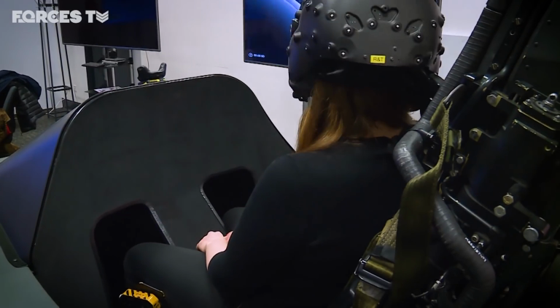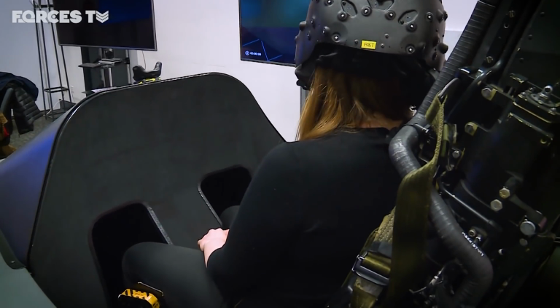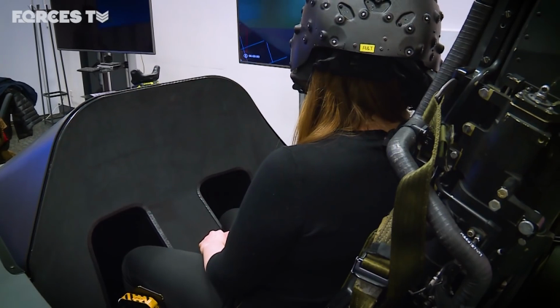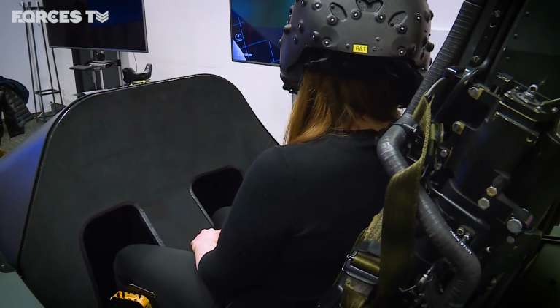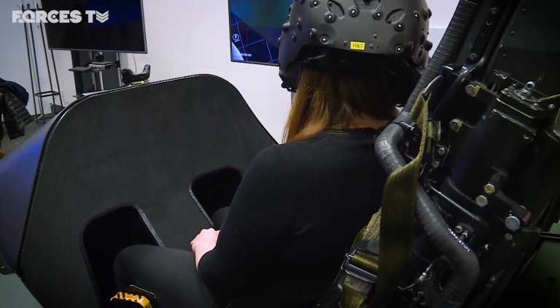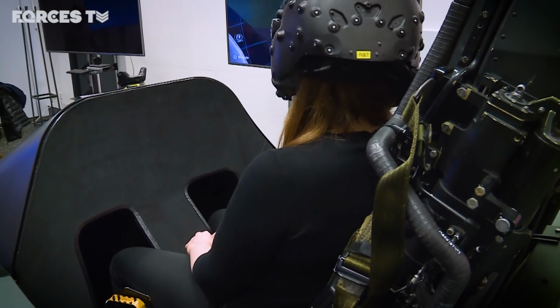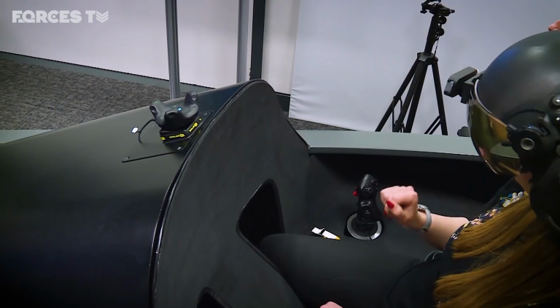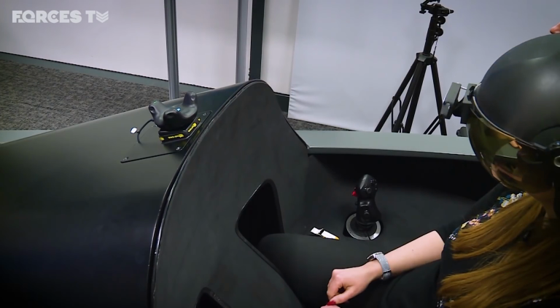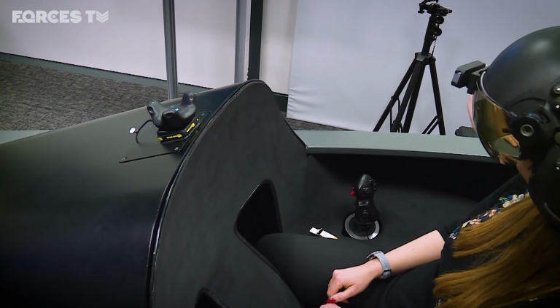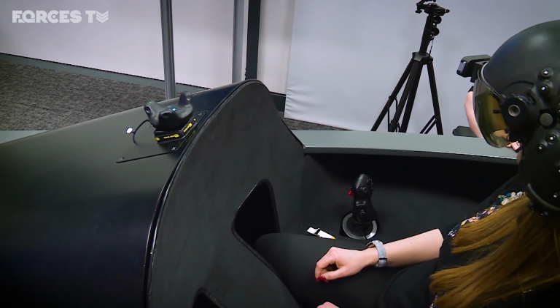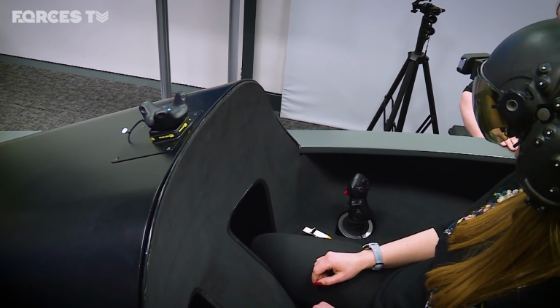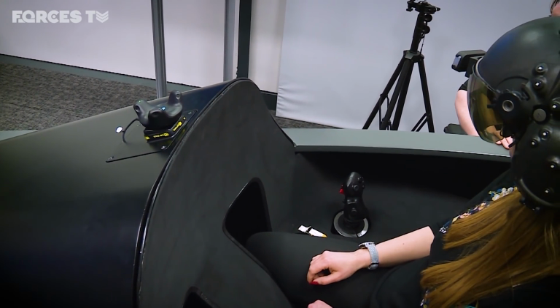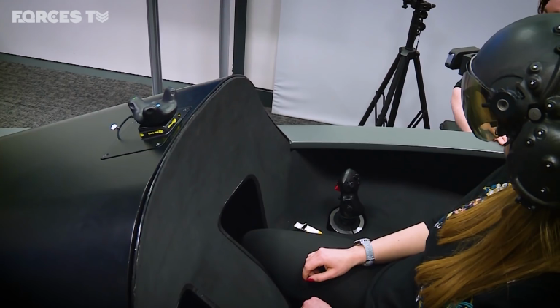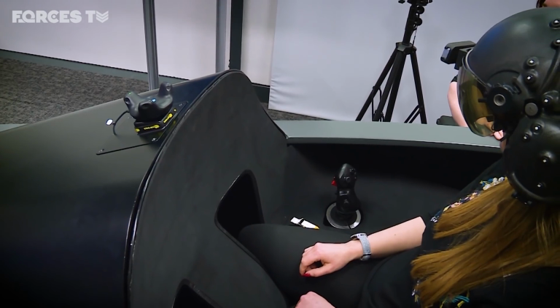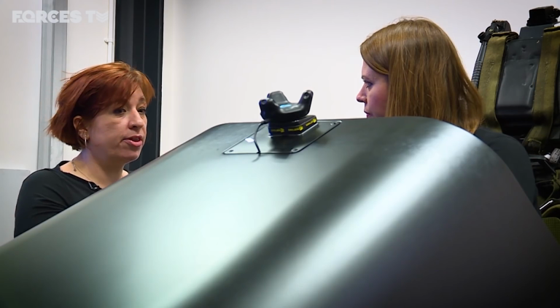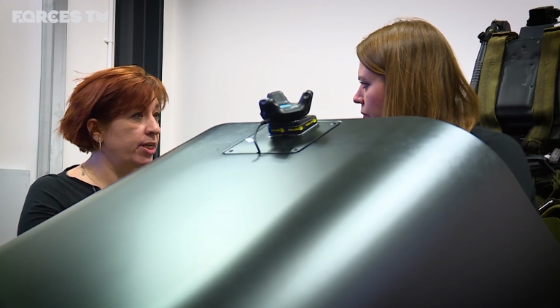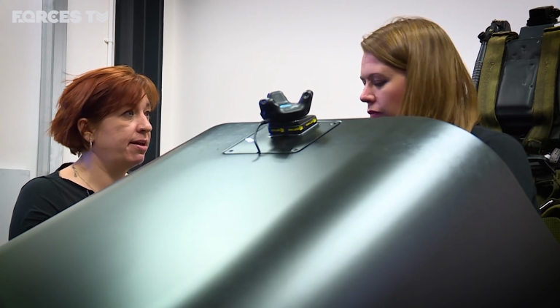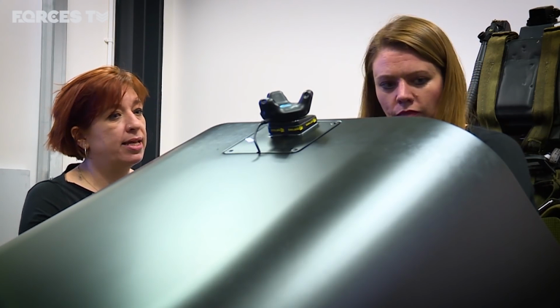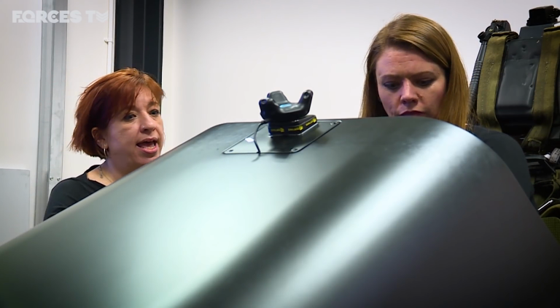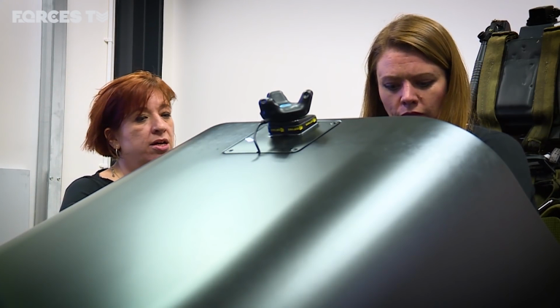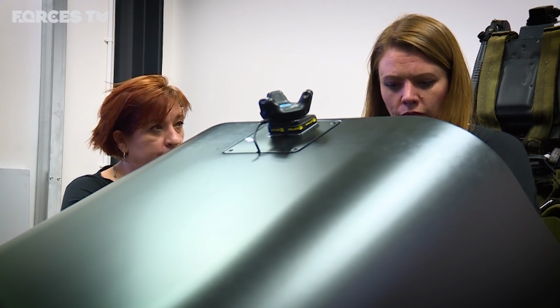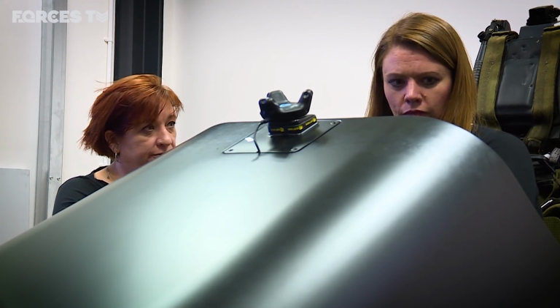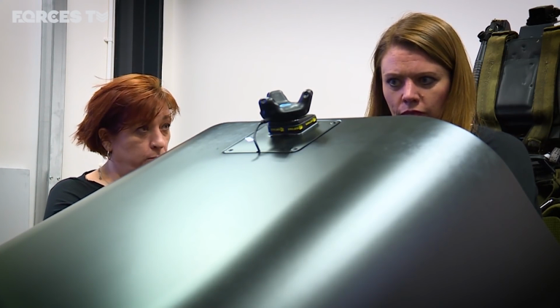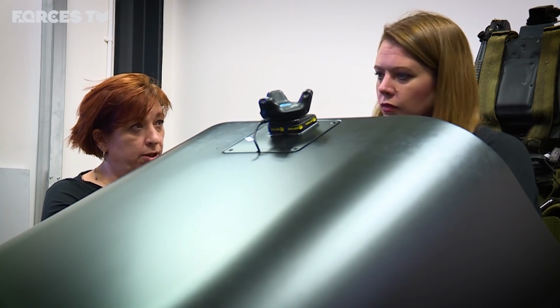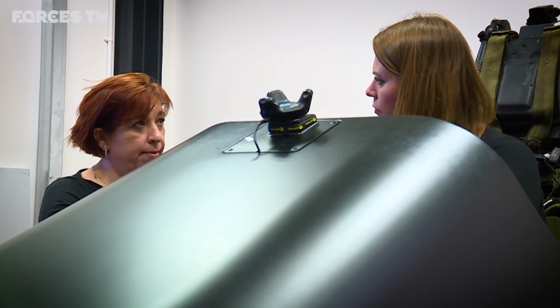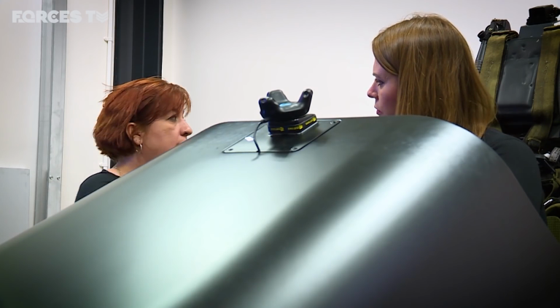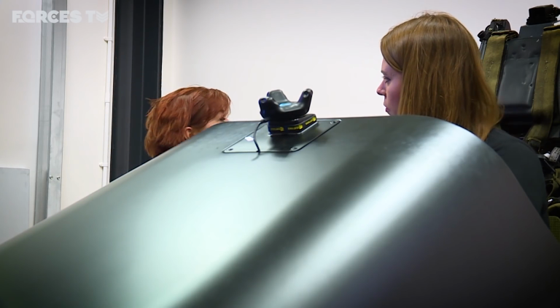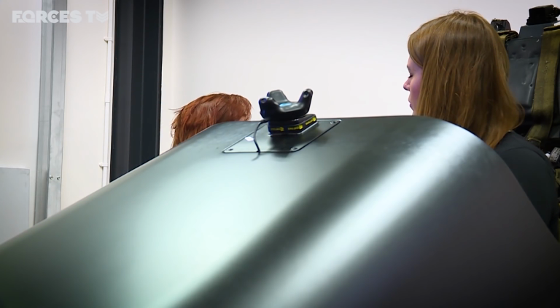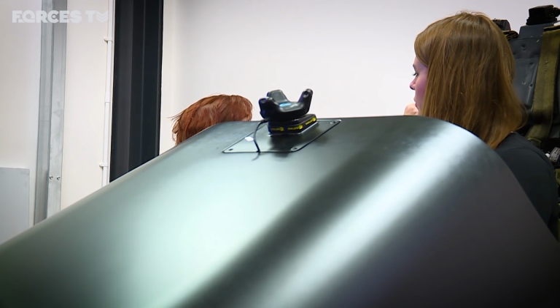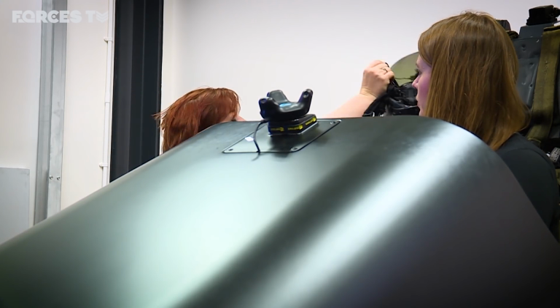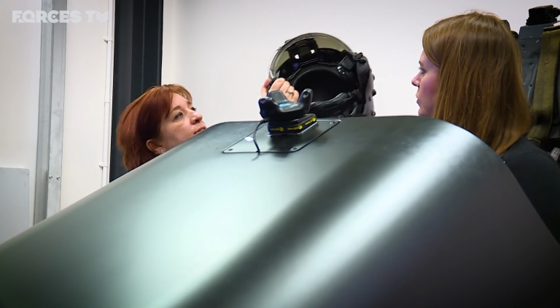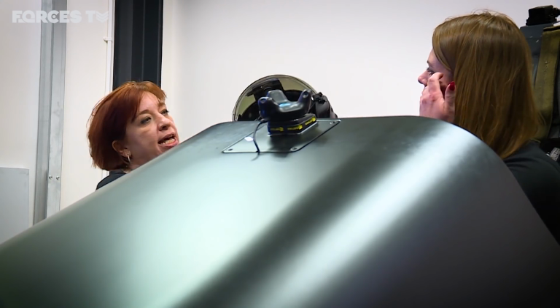The big surprise about the cockpit of the future is there's nothing there. One of the things we're looking at for Tempest is a software reconfigurable wearable cockpit, the essence of which is in our Stryker helmet.